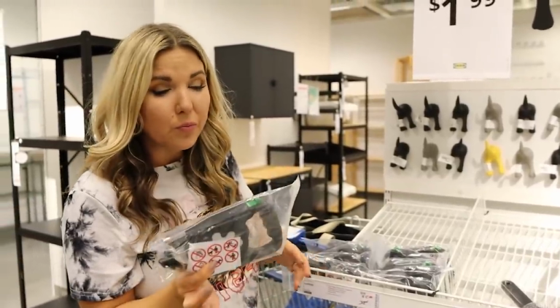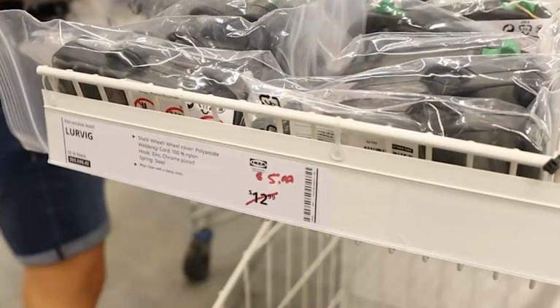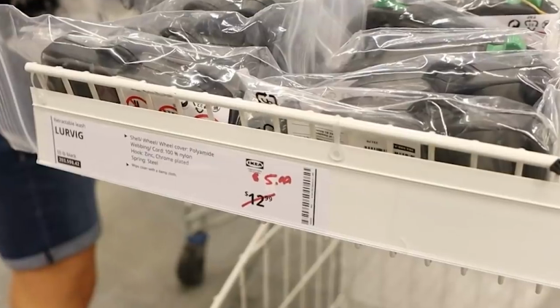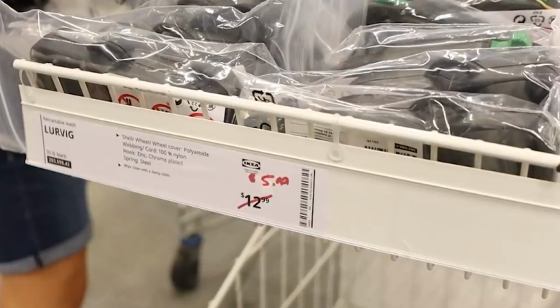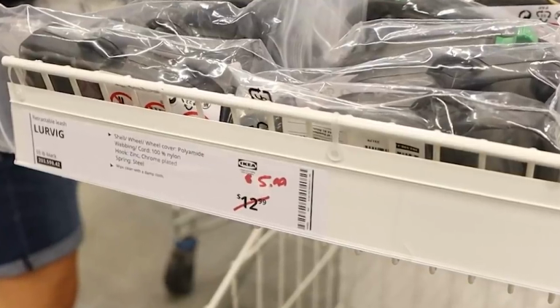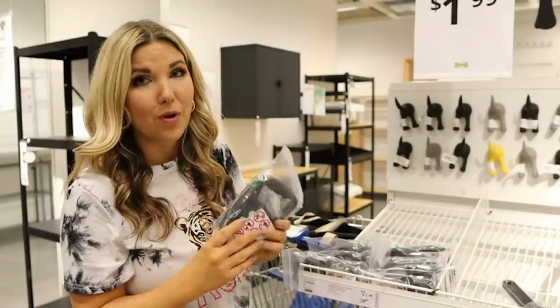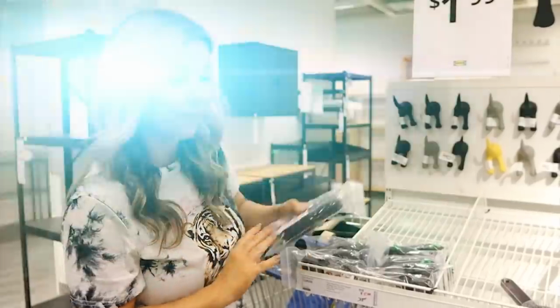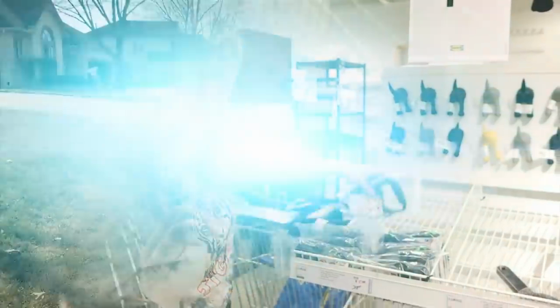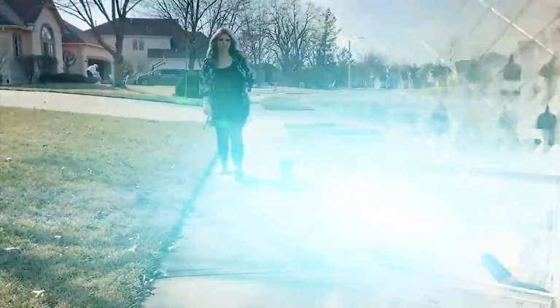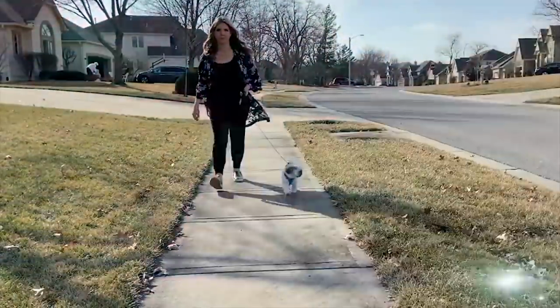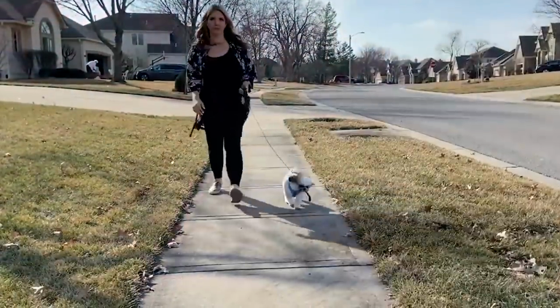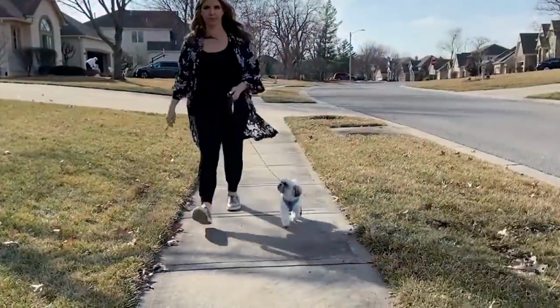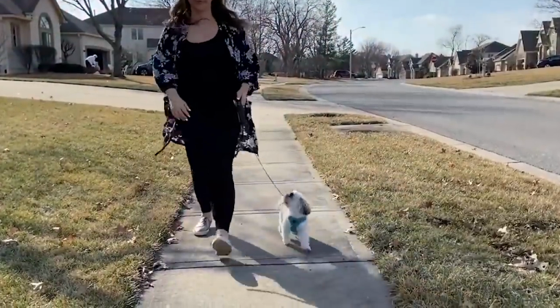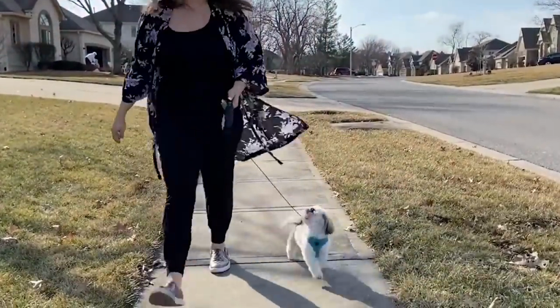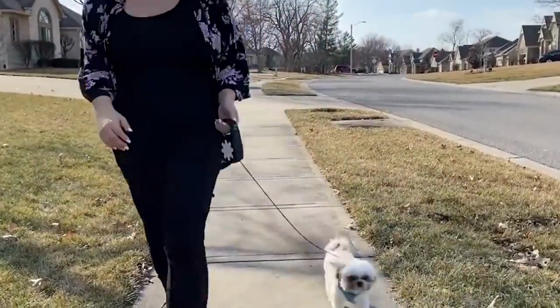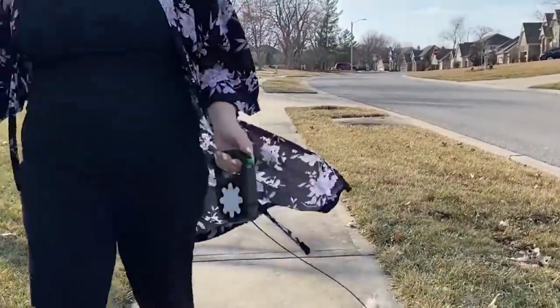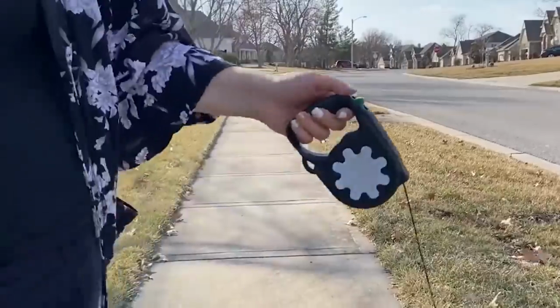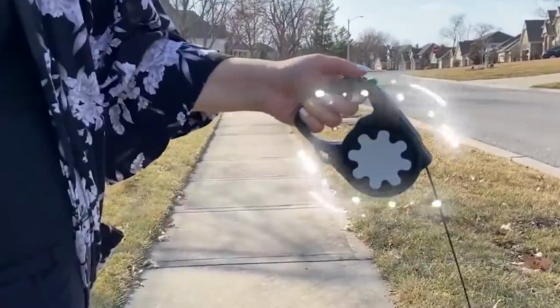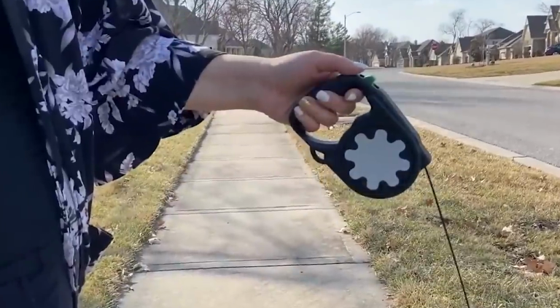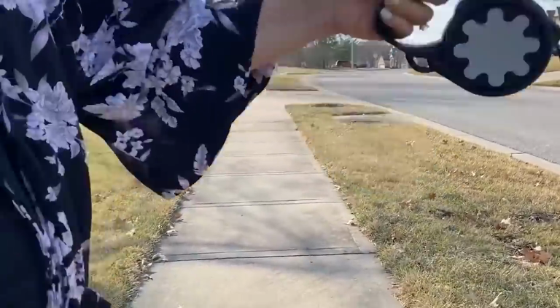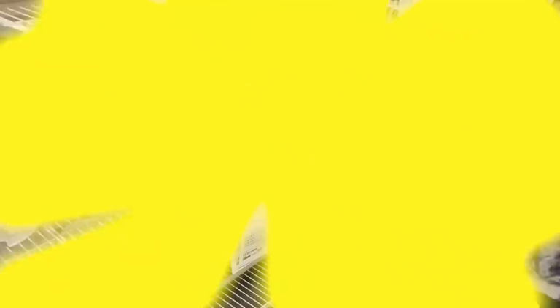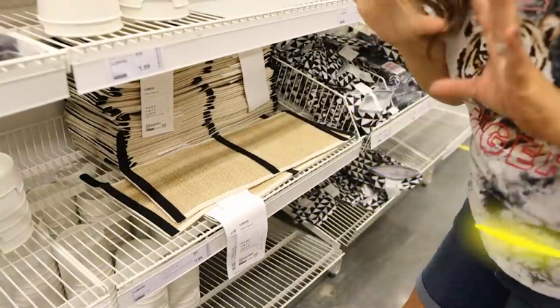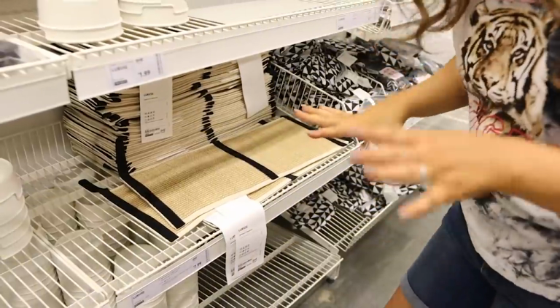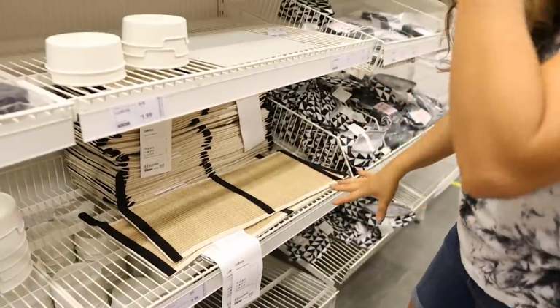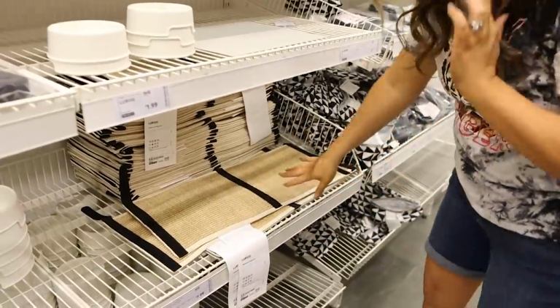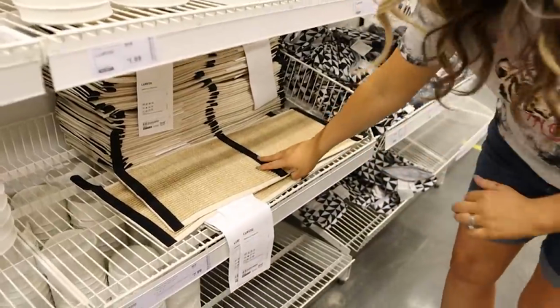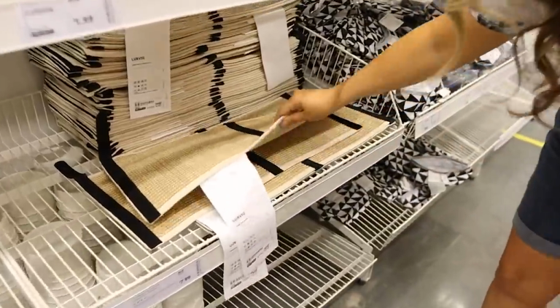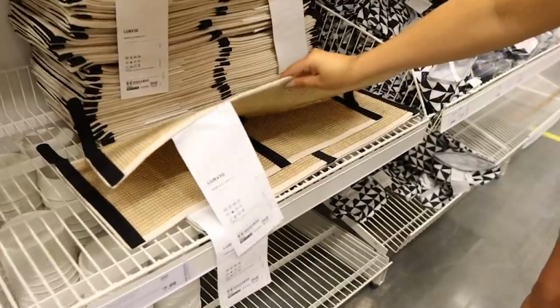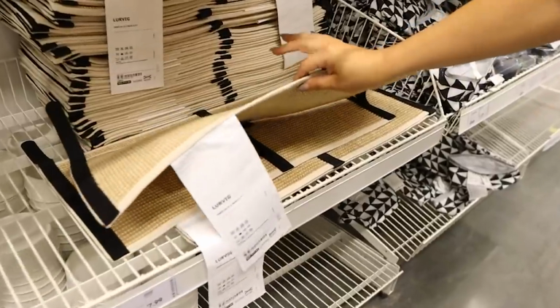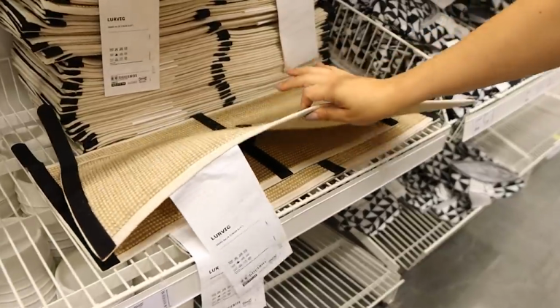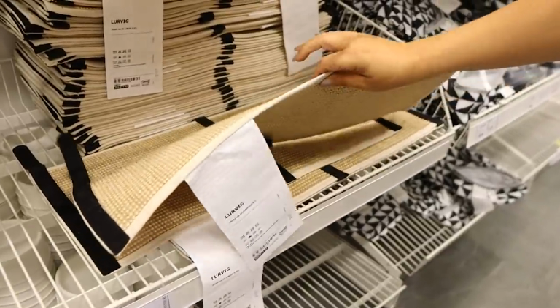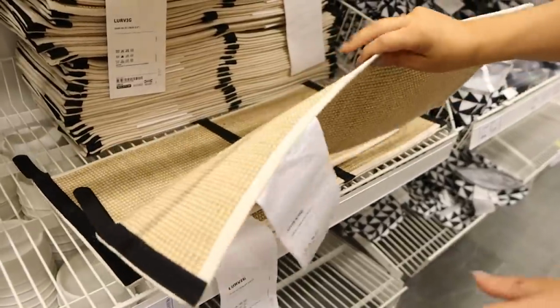I love this retractable leash for little Moose — it's only $5.99 and it works really well. Also, stick with me here: I'm gonna grab this cat scratch mat for $7.99.